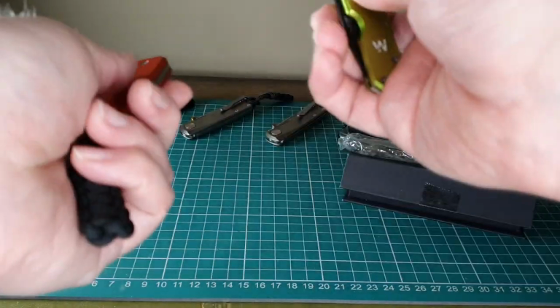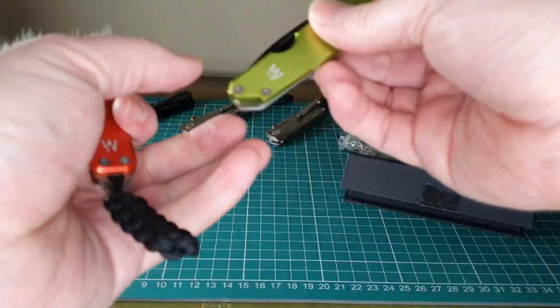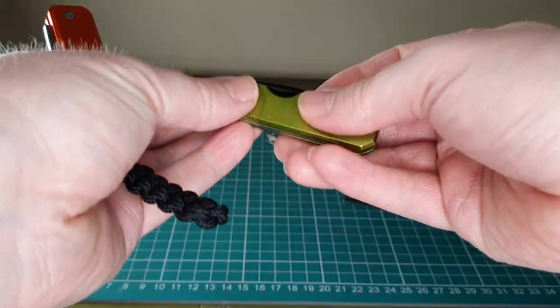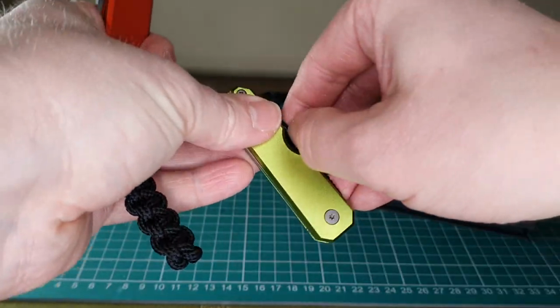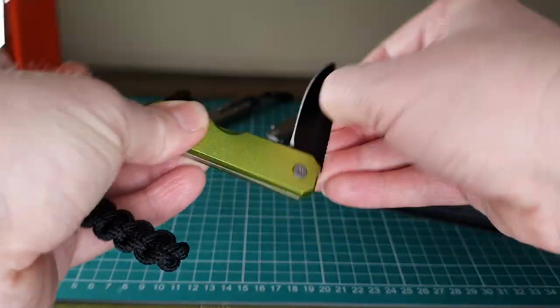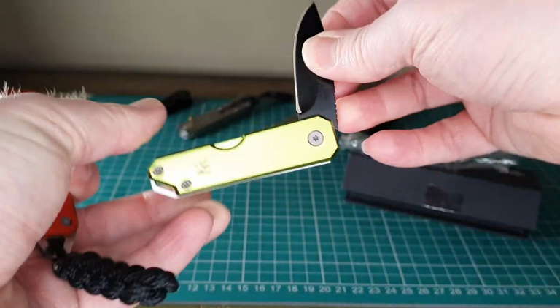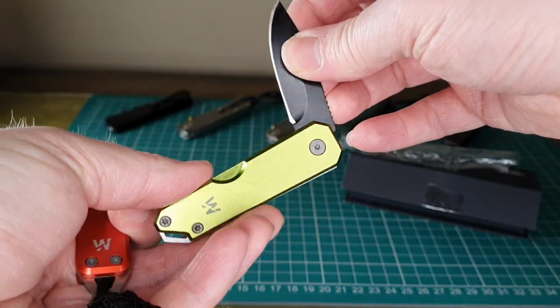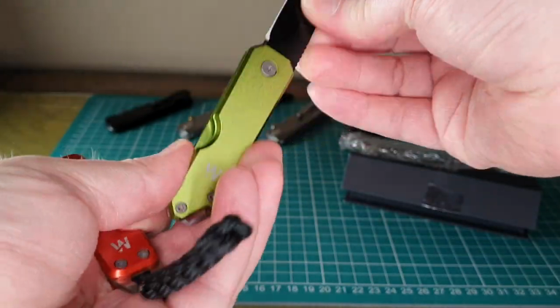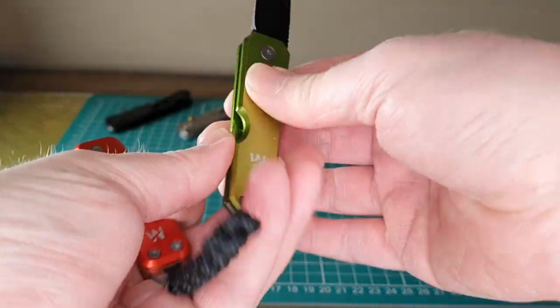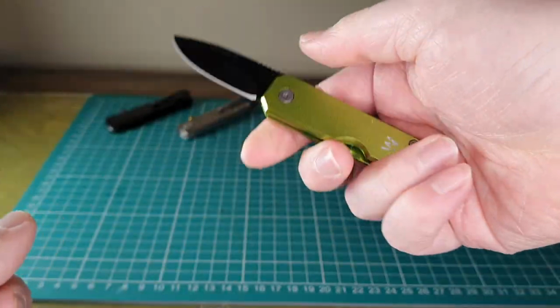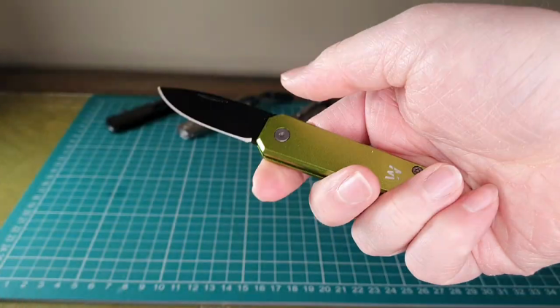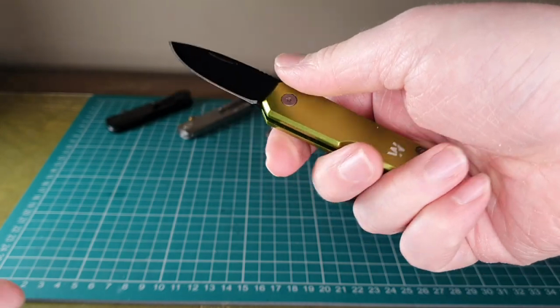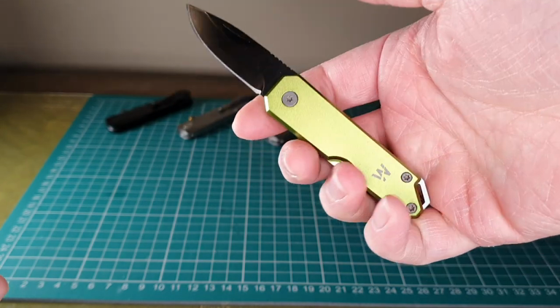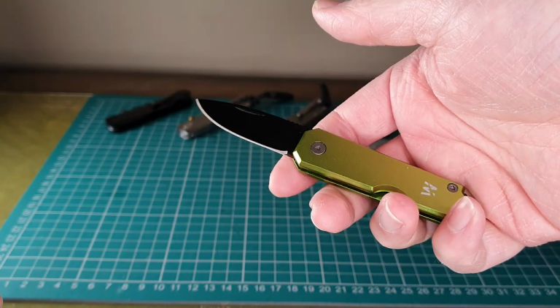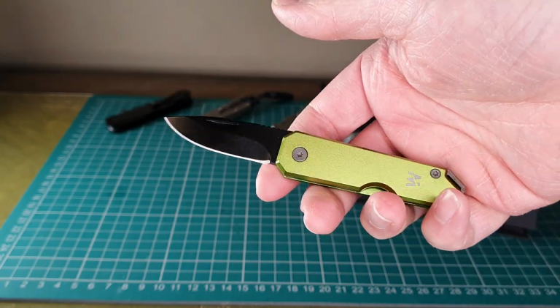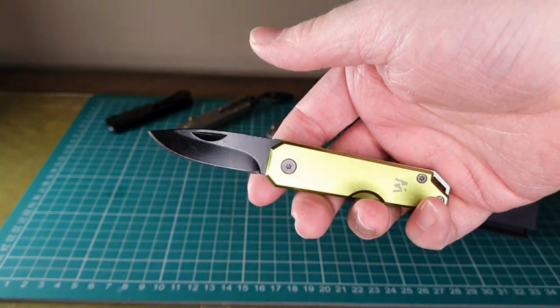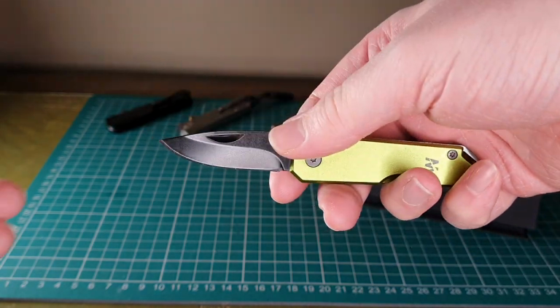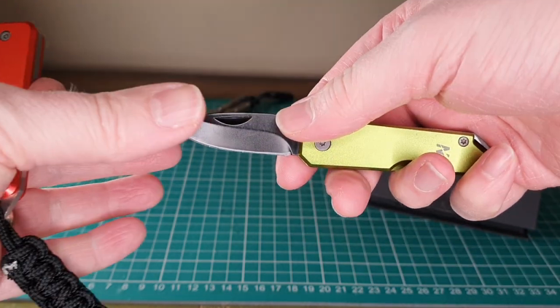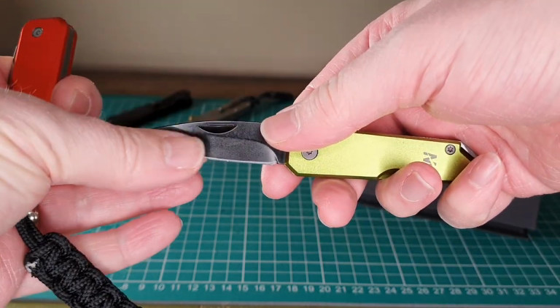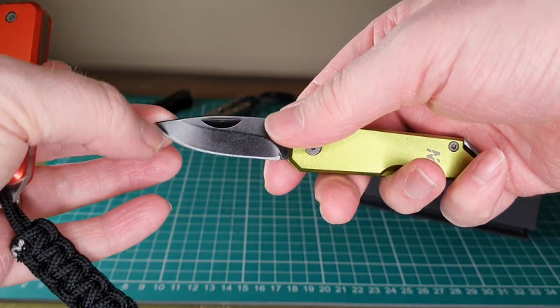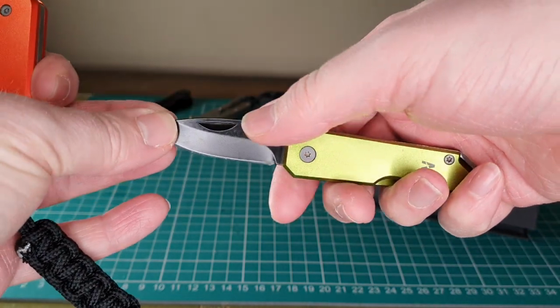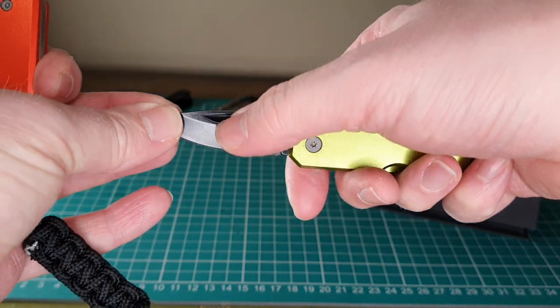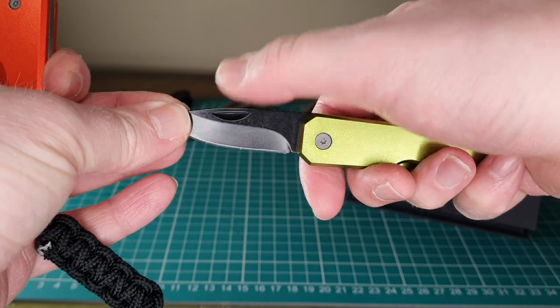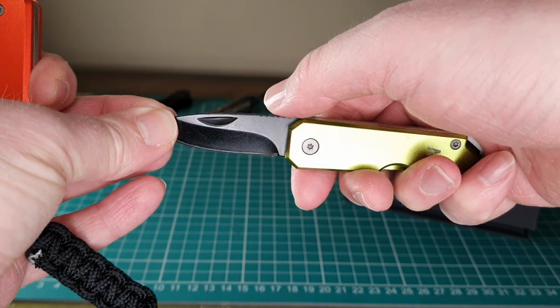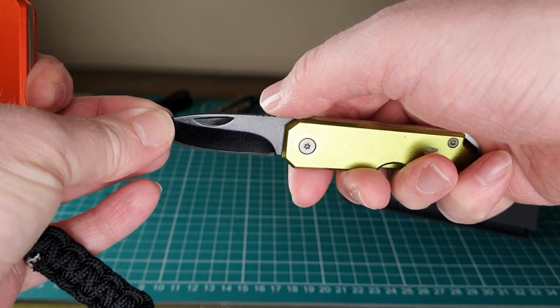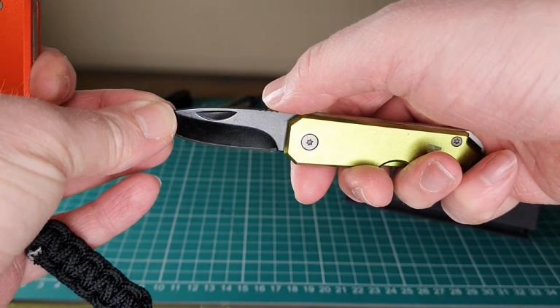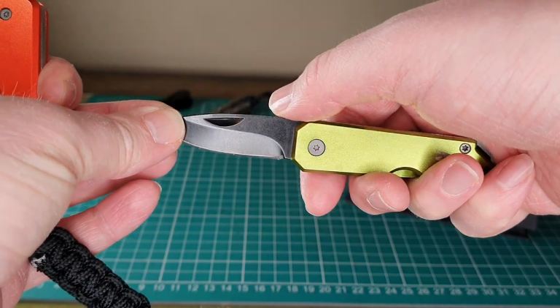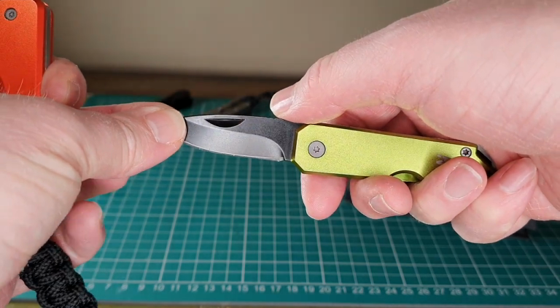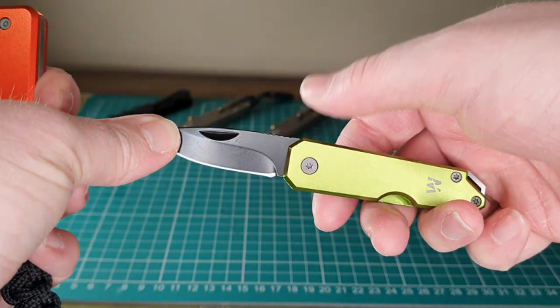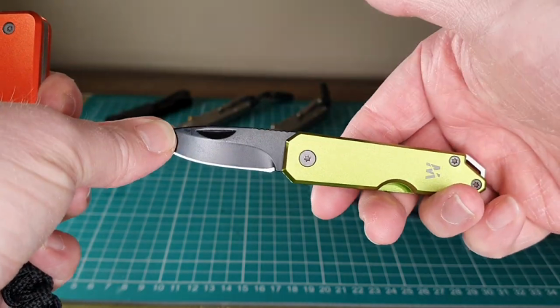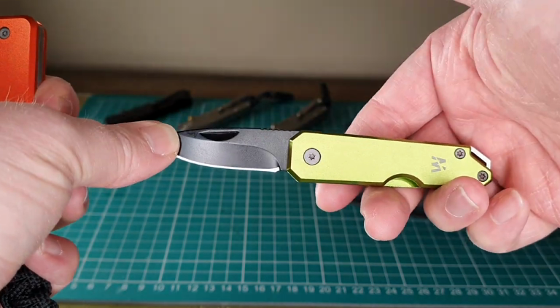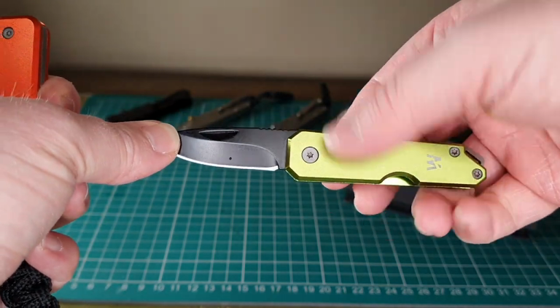The only Levin I could get hold of had green scales and a black blade, which is quite a nice combination. What I like about this design is the nail nick — it's more of a traditional nail nick pull to open the knife.